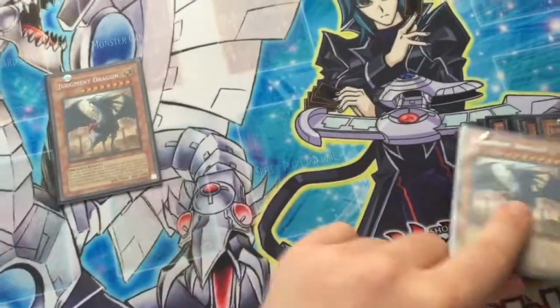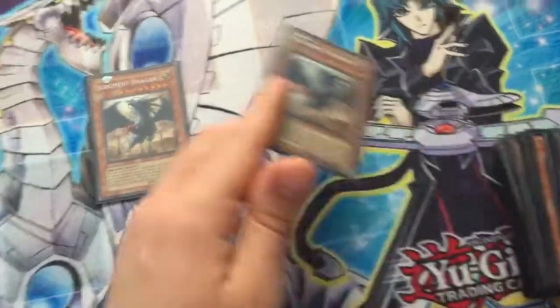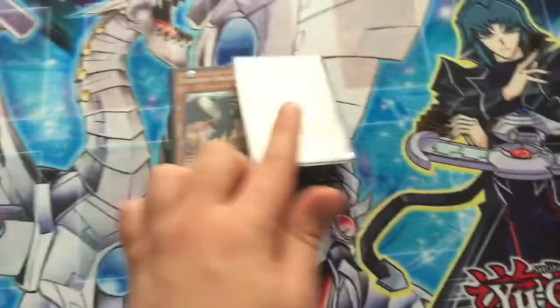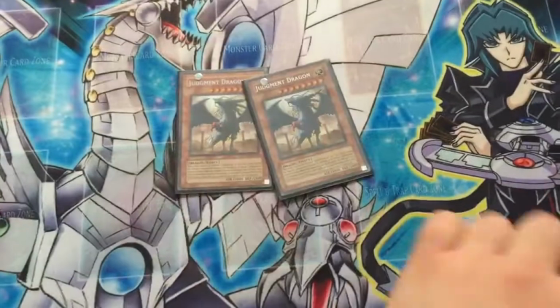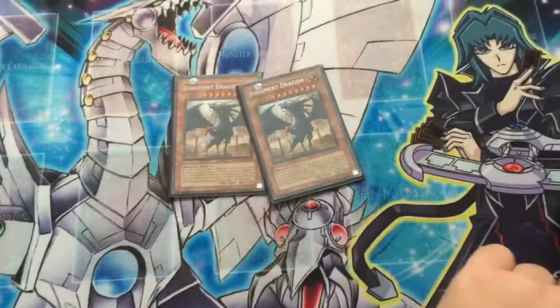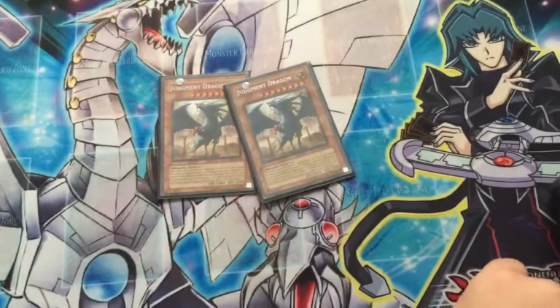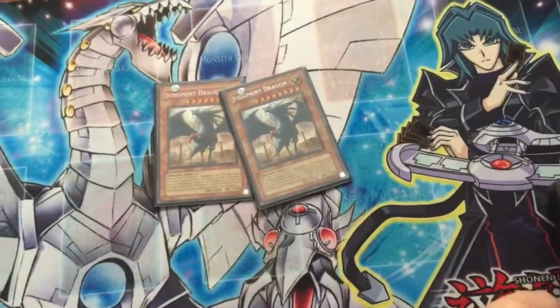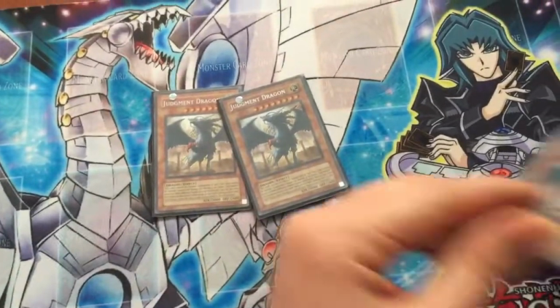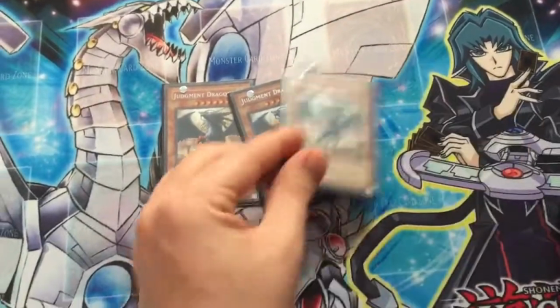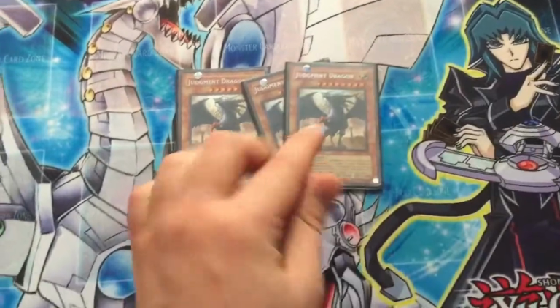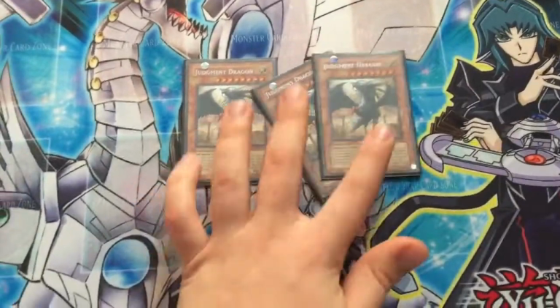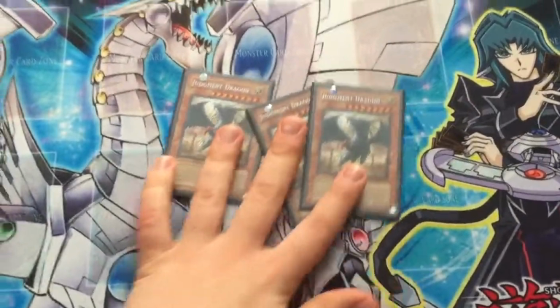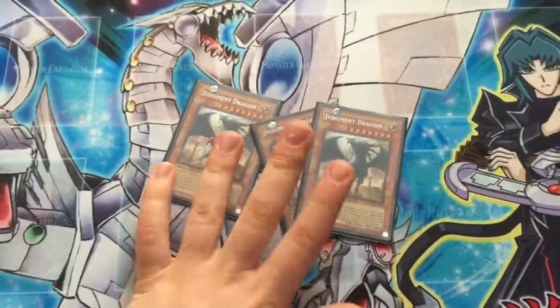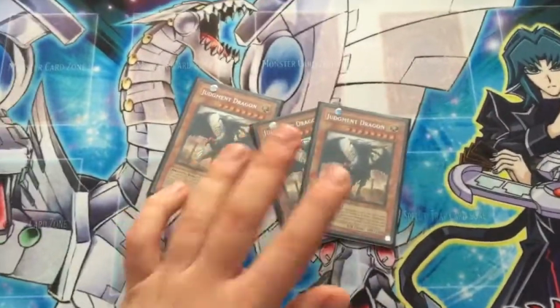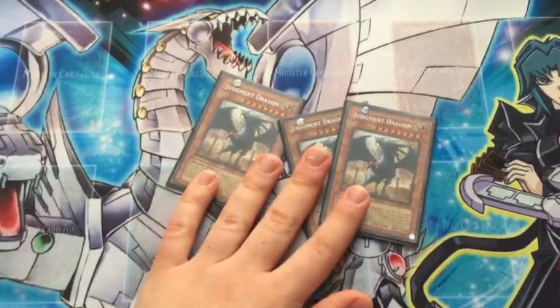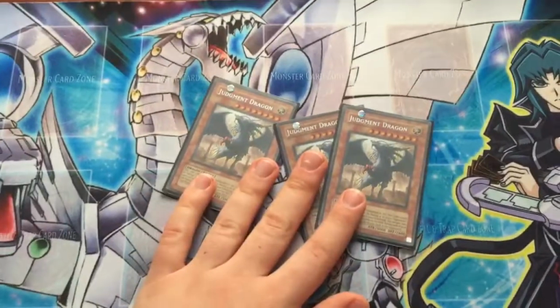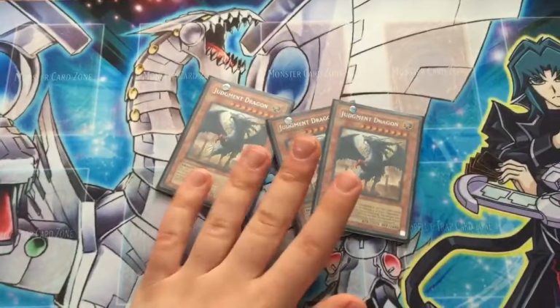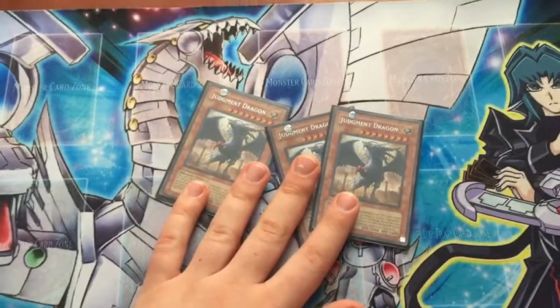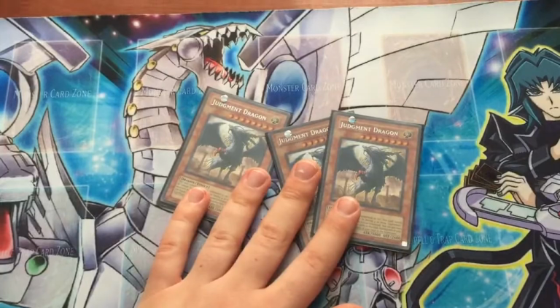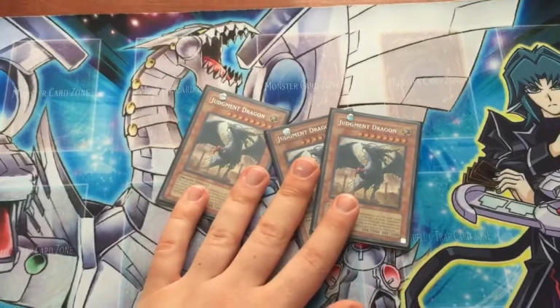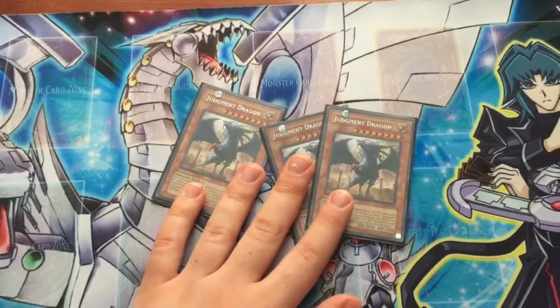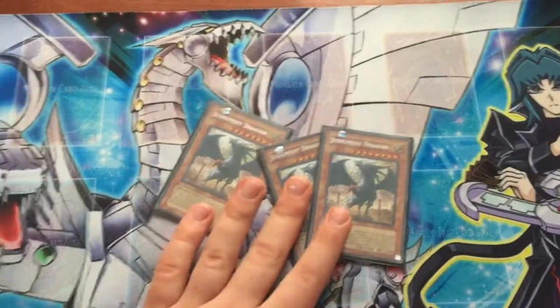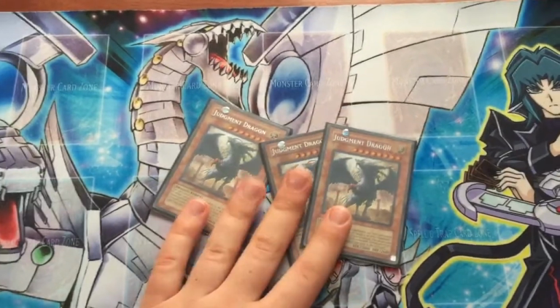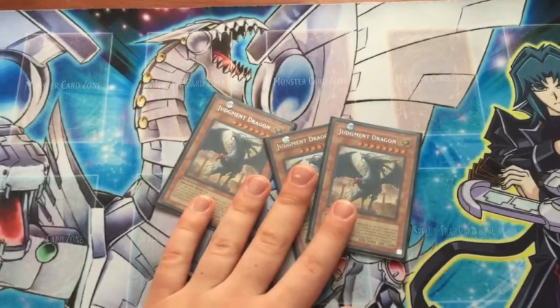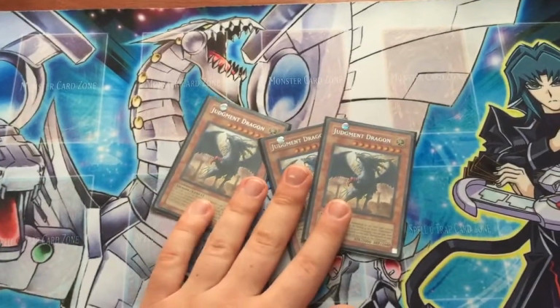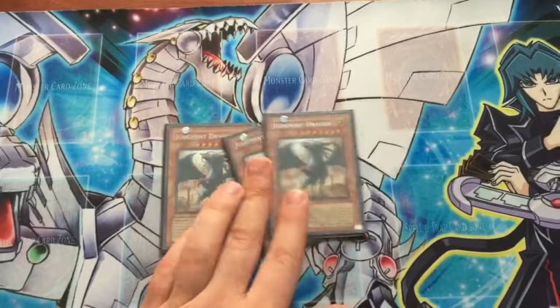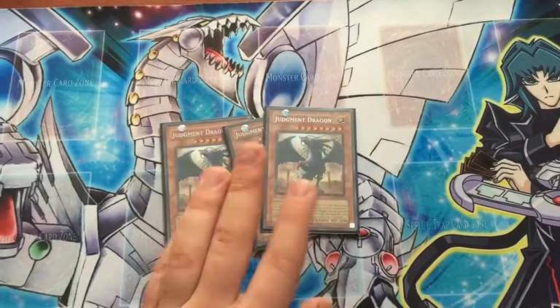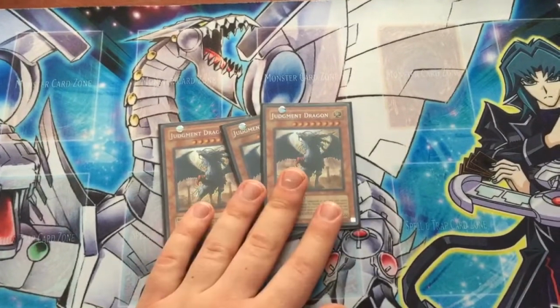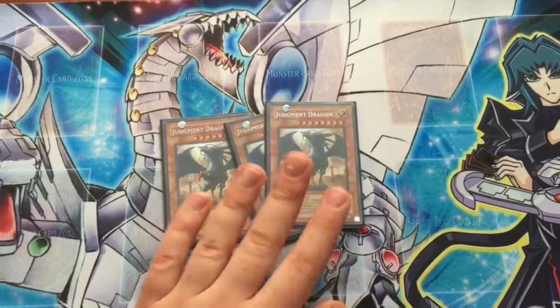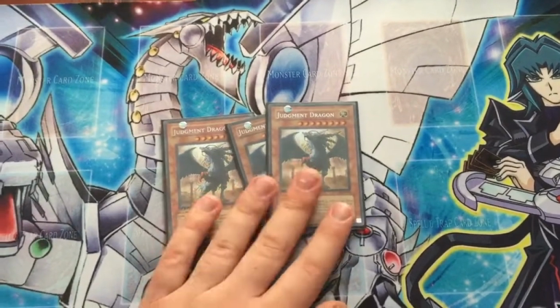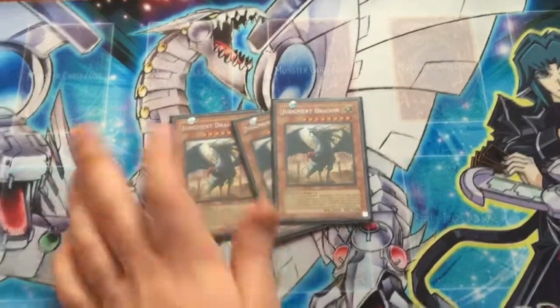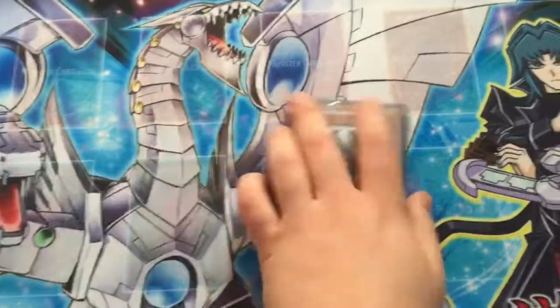3 JD — your main board destruction. Mill 4, and he's just really good. 3000 attack, level 8.